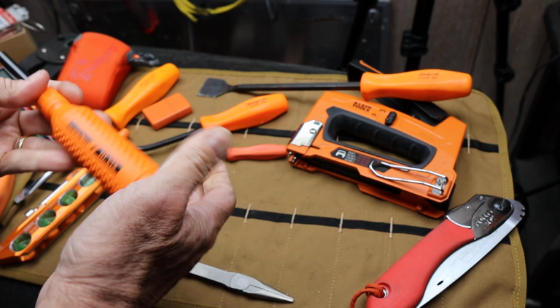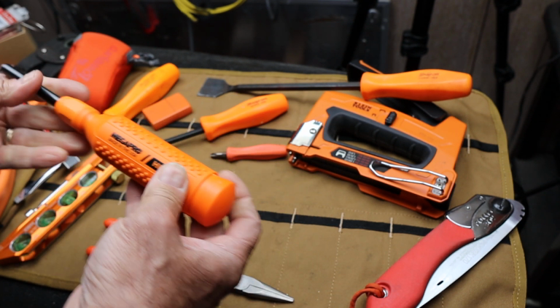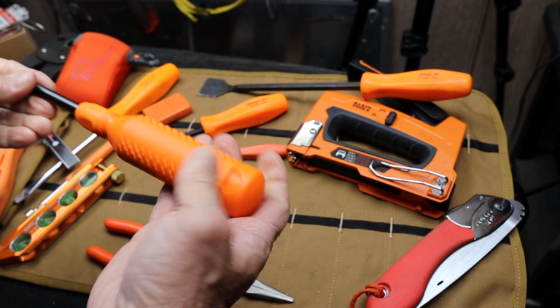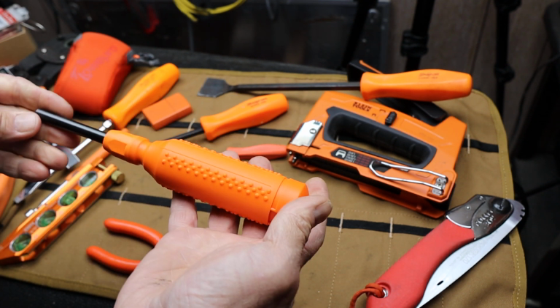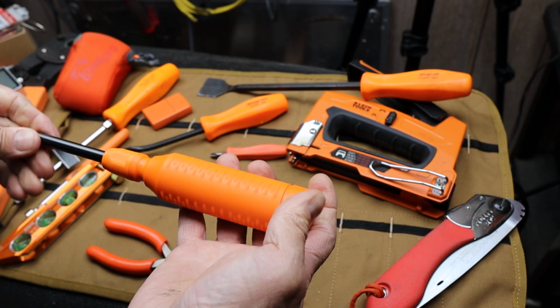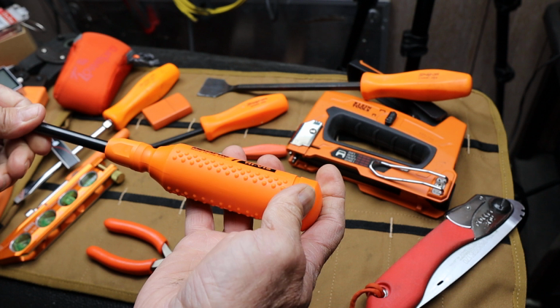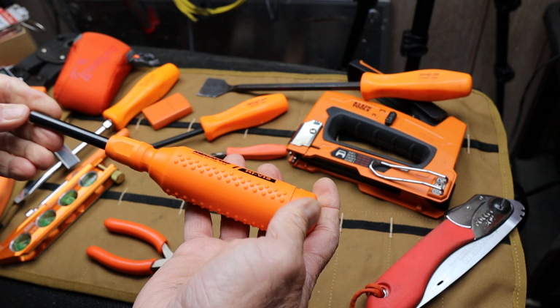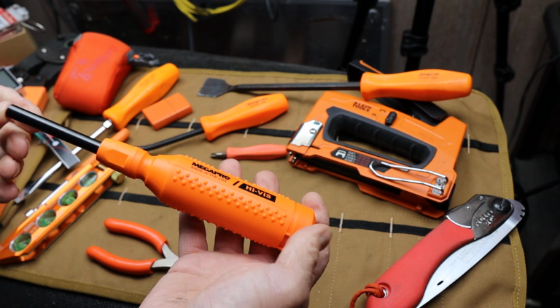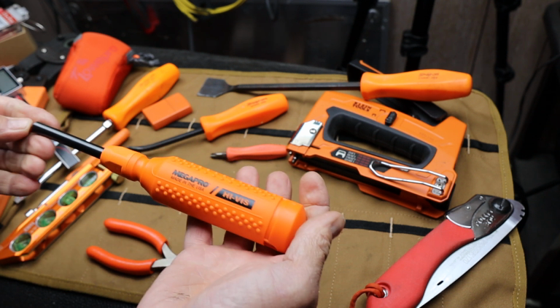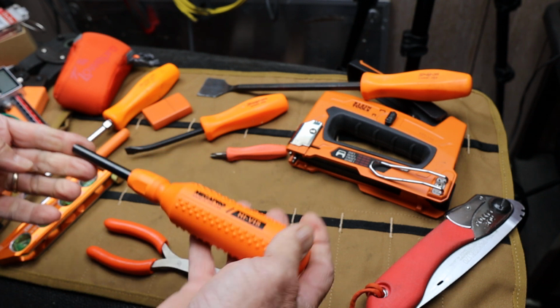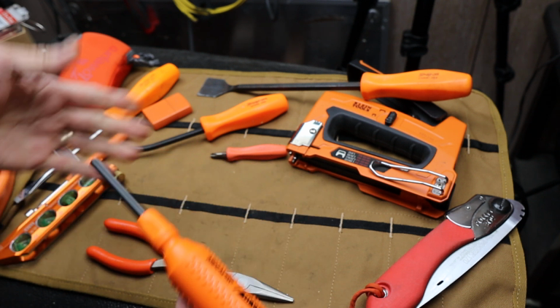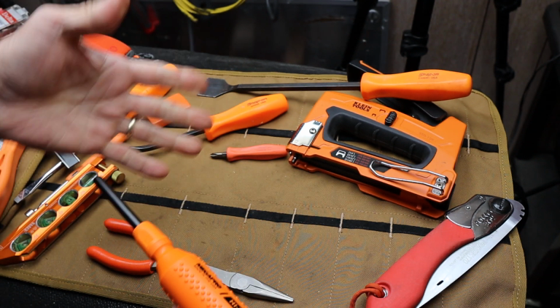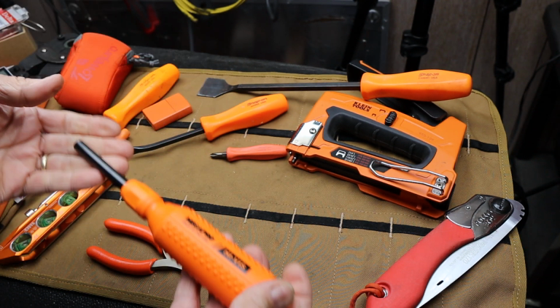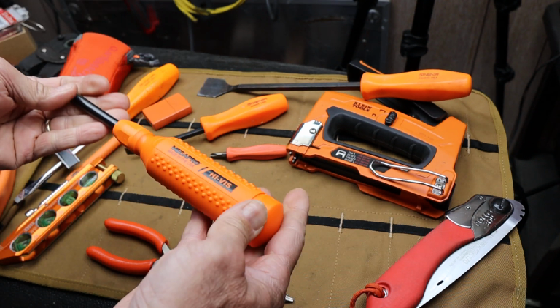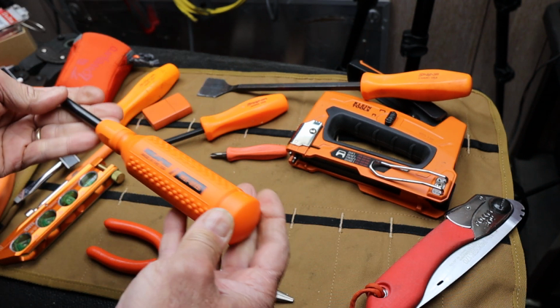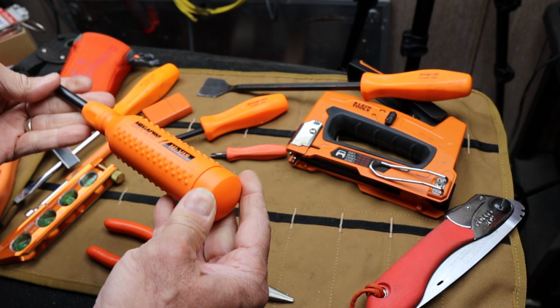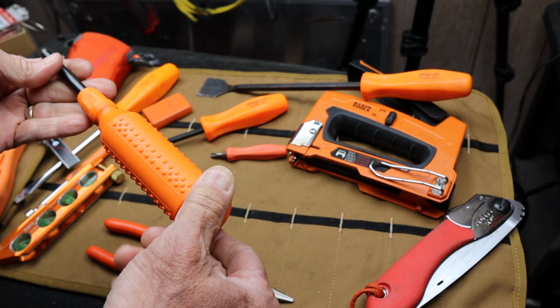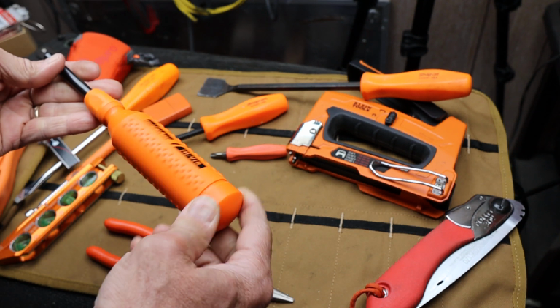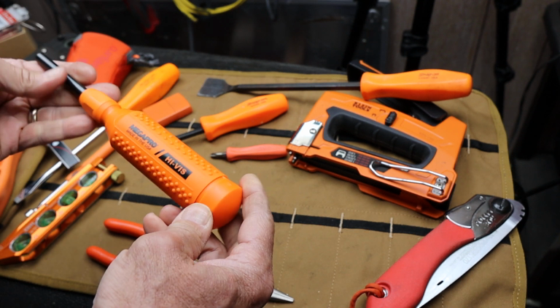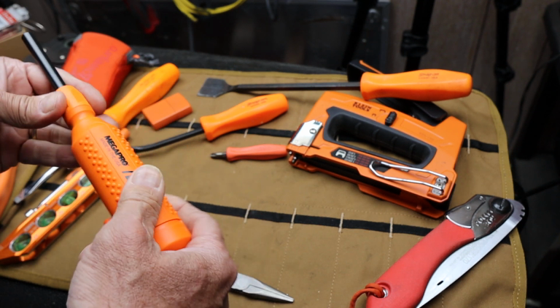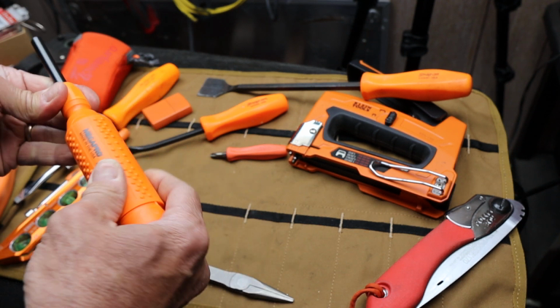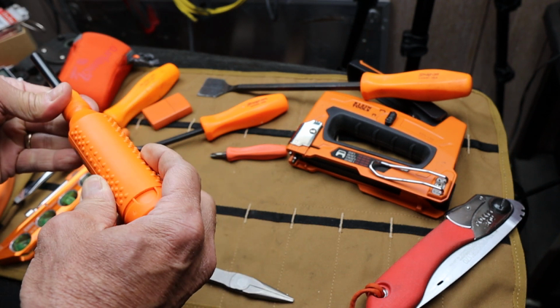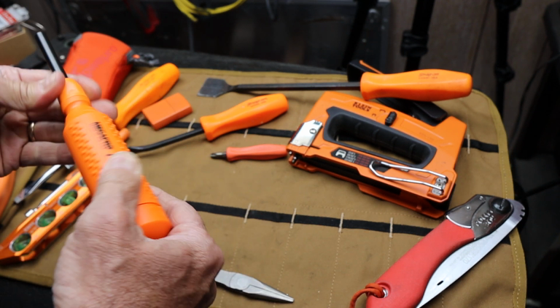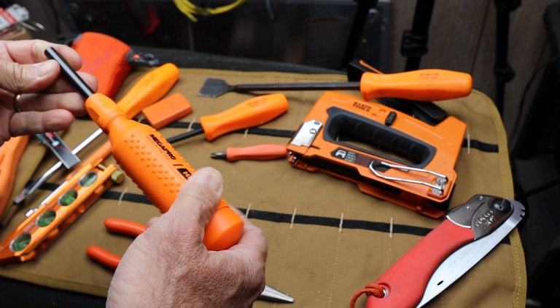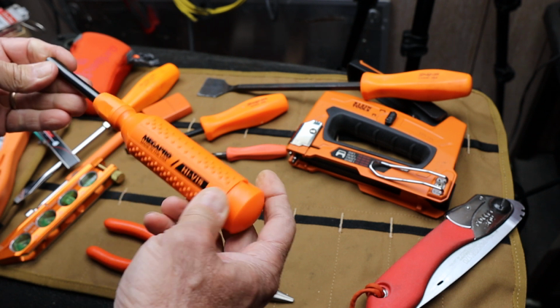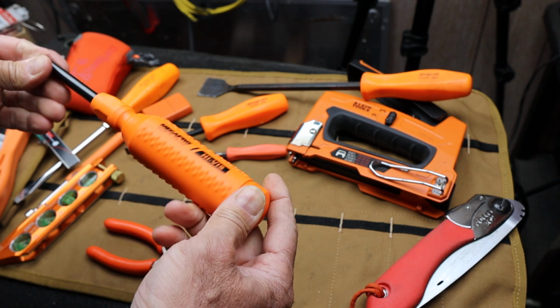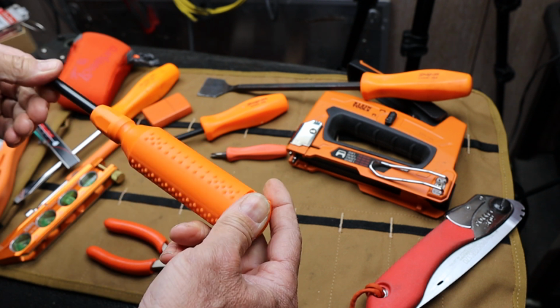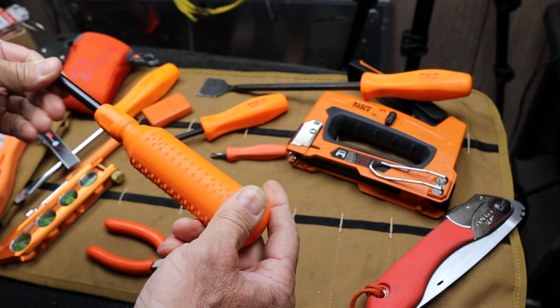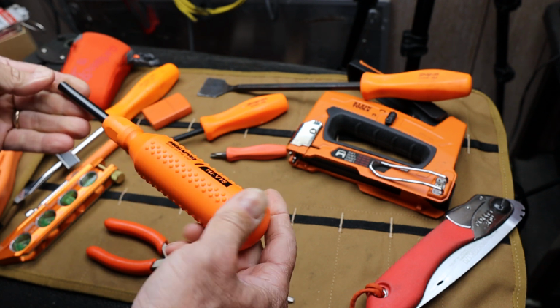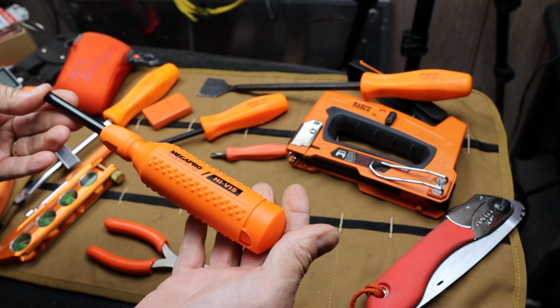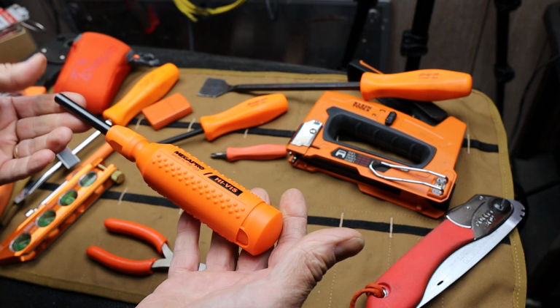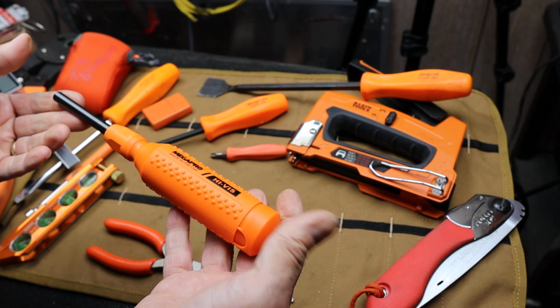I did like that it came in different colors including this bright orange — I do like orange tools — and I thought maybe it would end up in an overlanding bag or something, but I'm not sure.